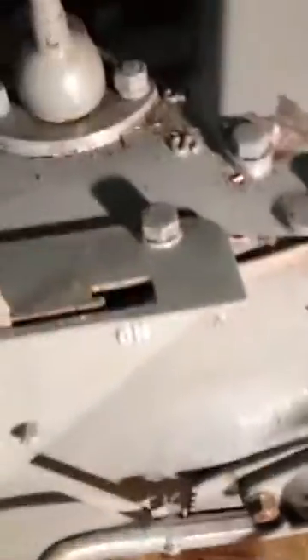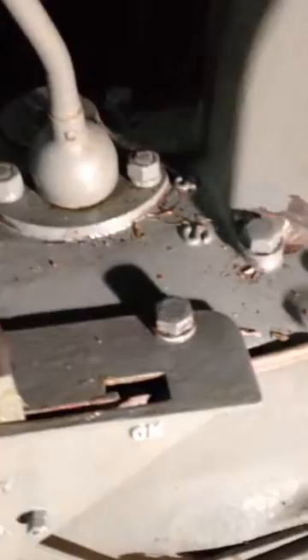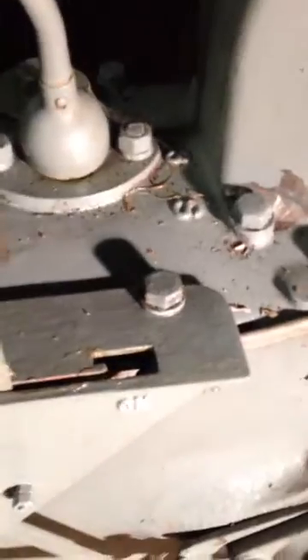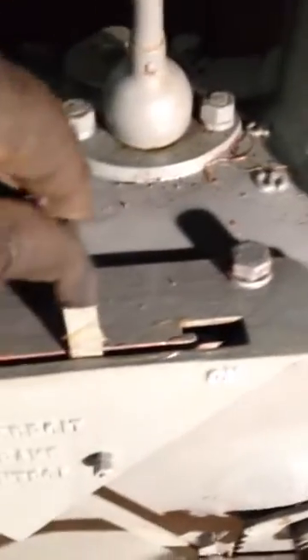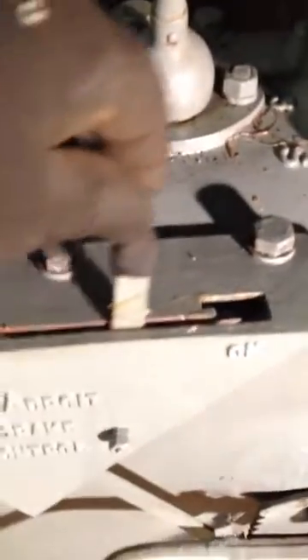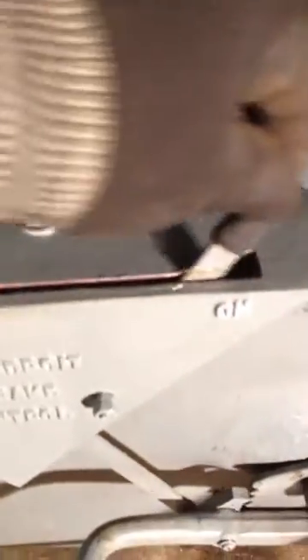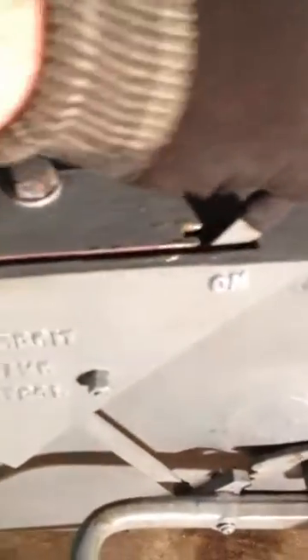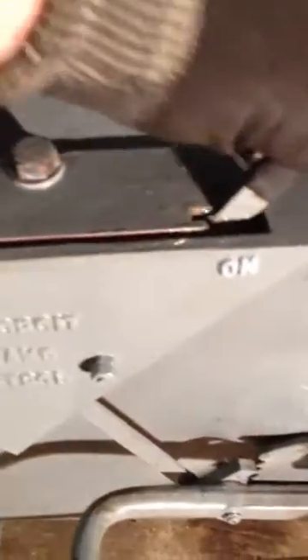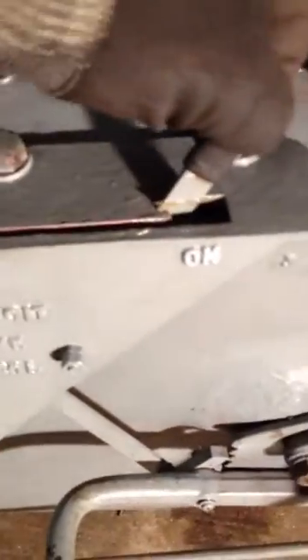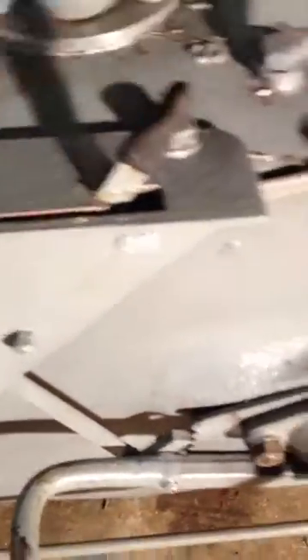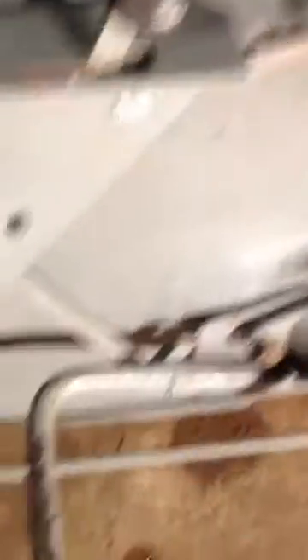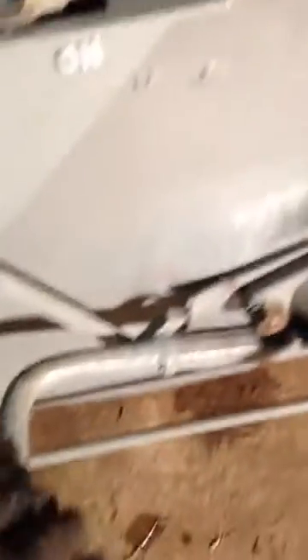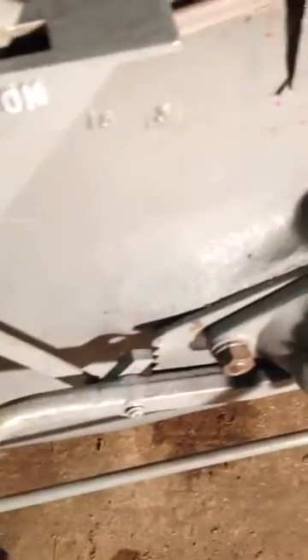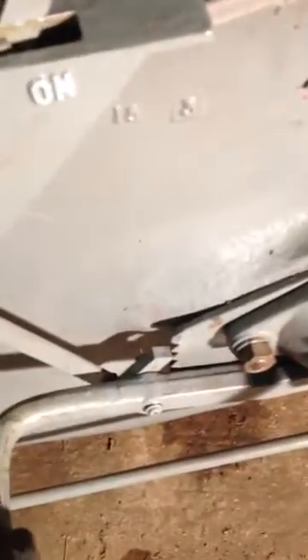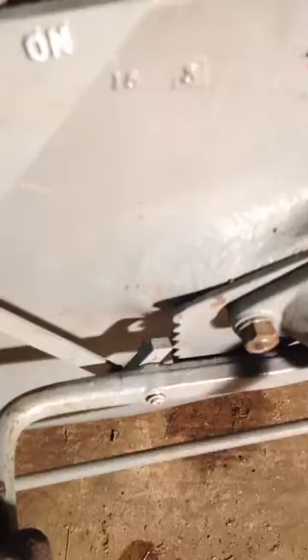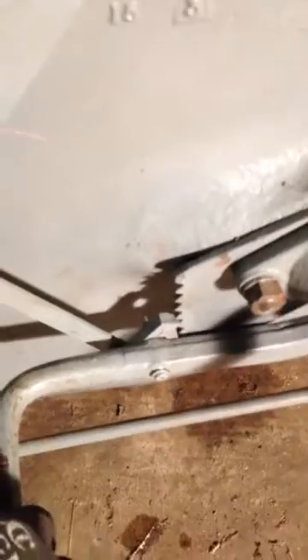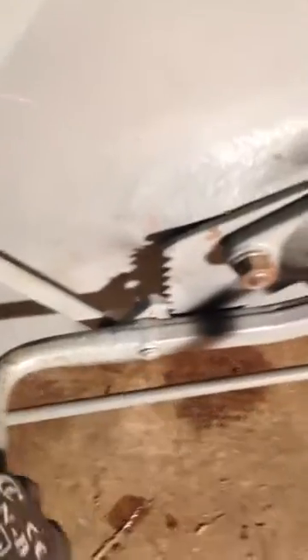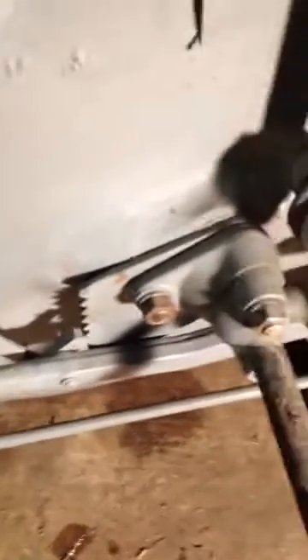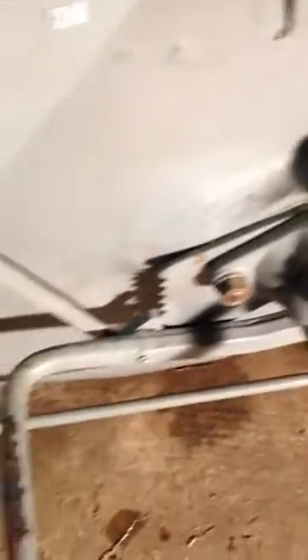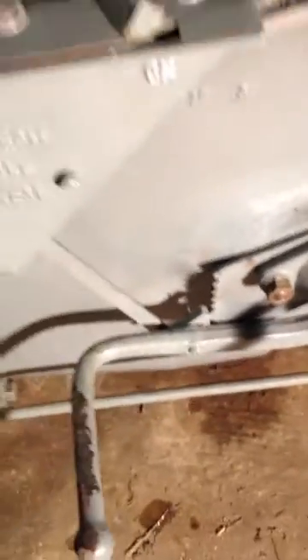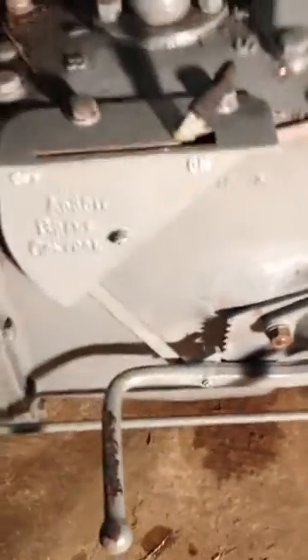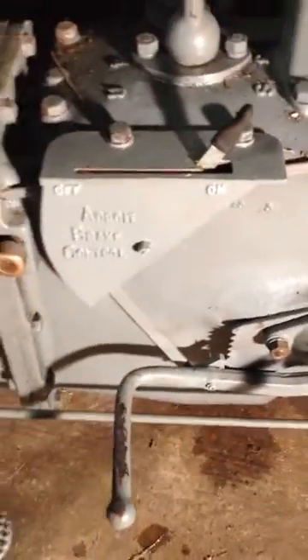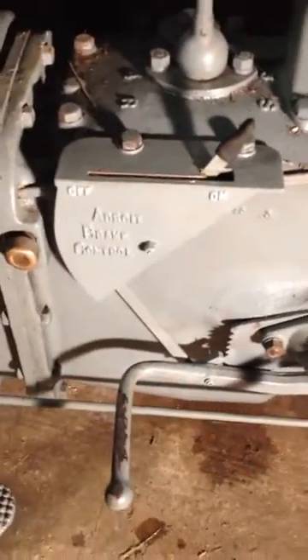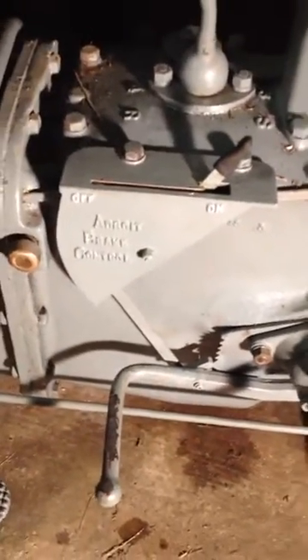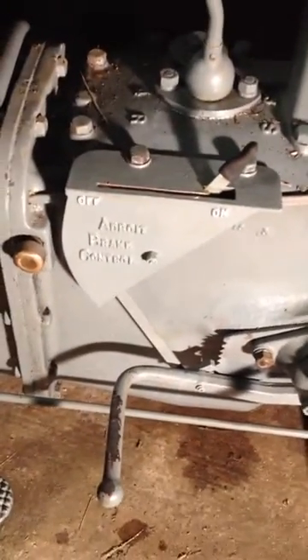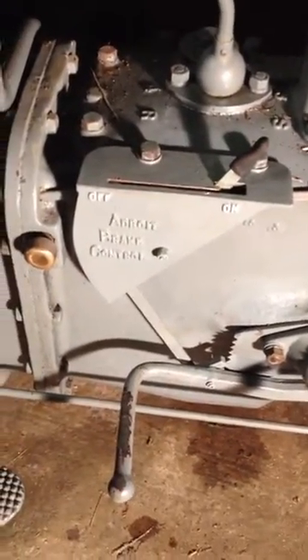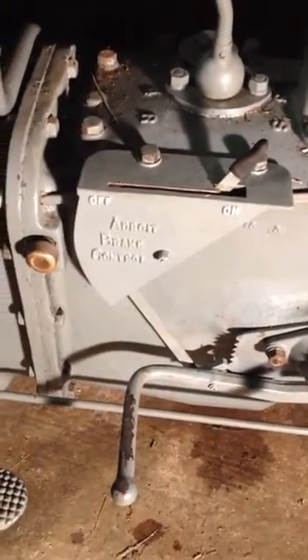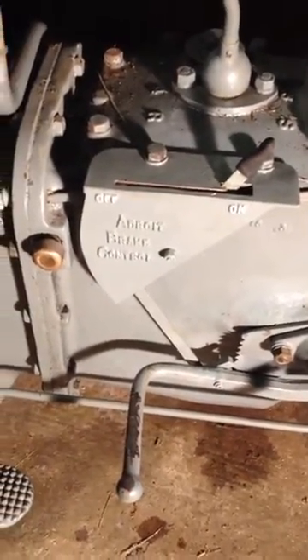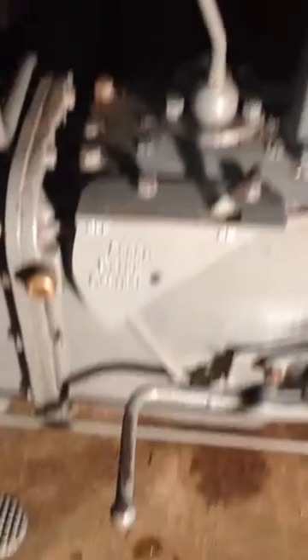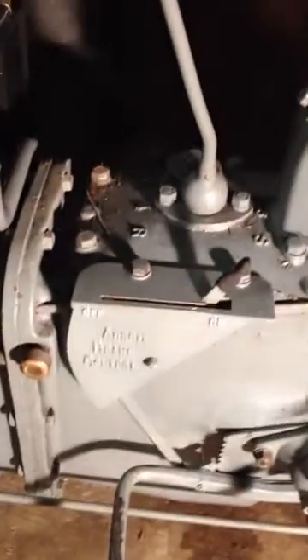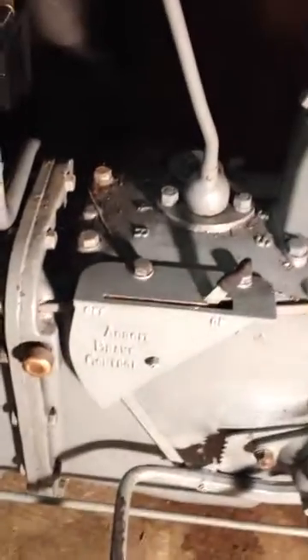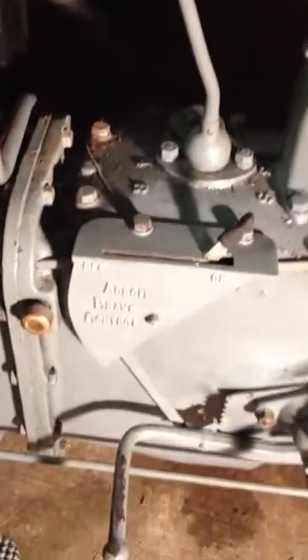When you want to lock it, you just put it across and into the on position. And when you press down, it ratchets it in. Very nice little unit. Very neat. Doesn't get in the way.